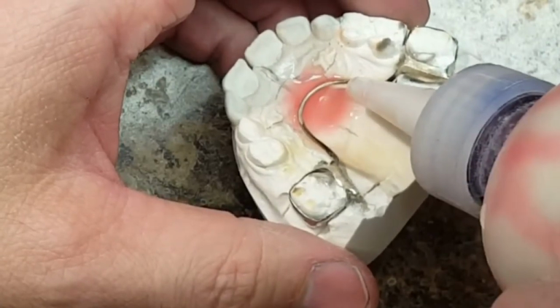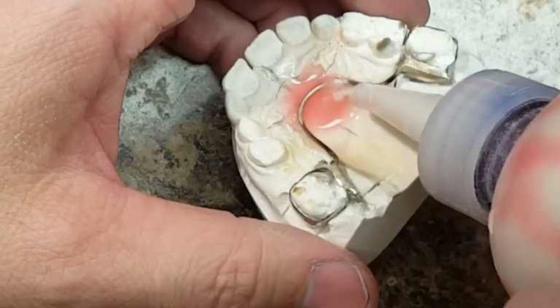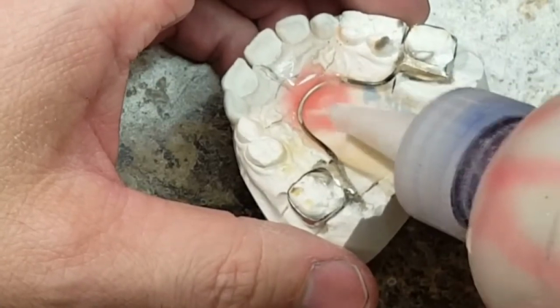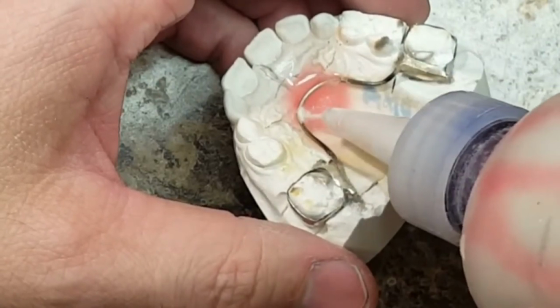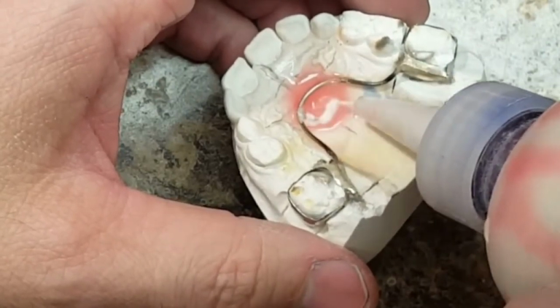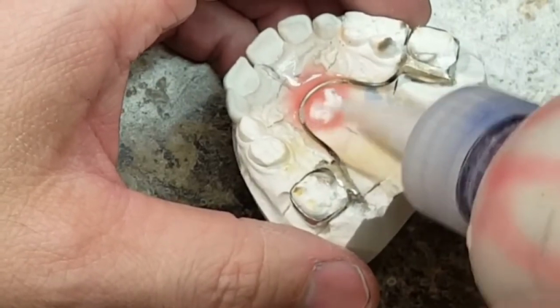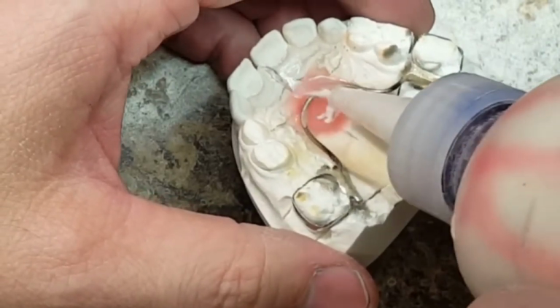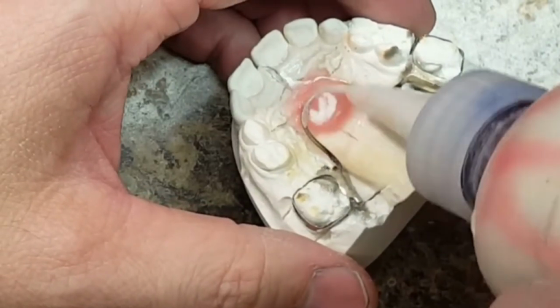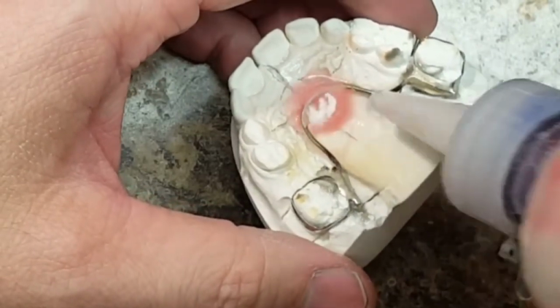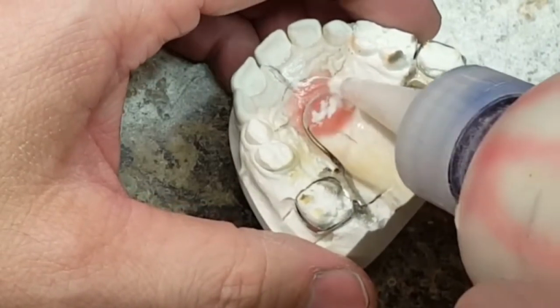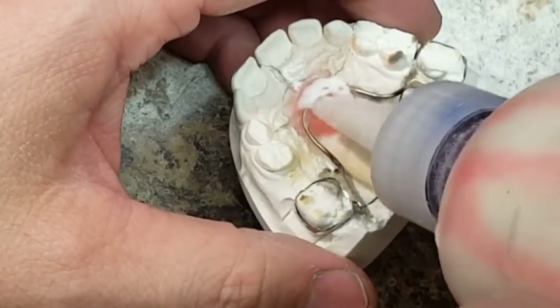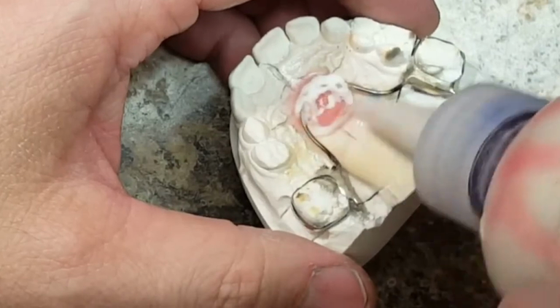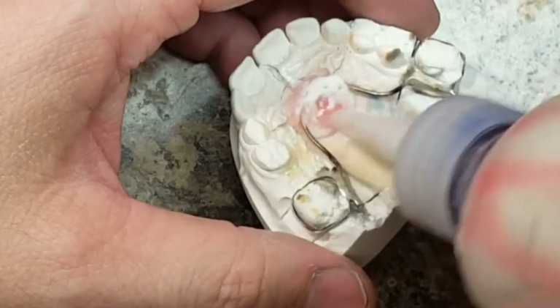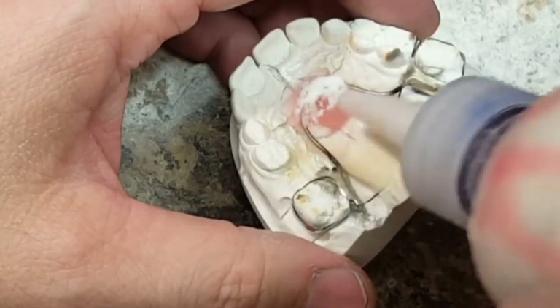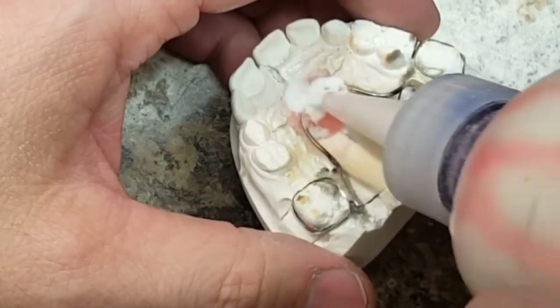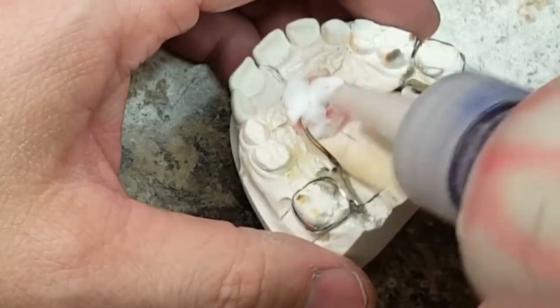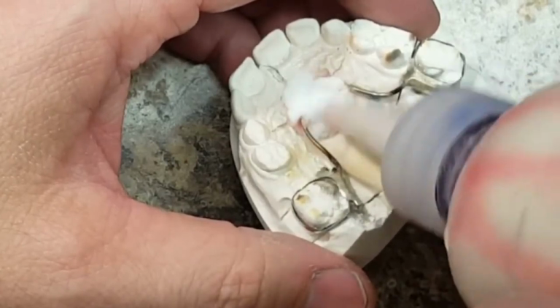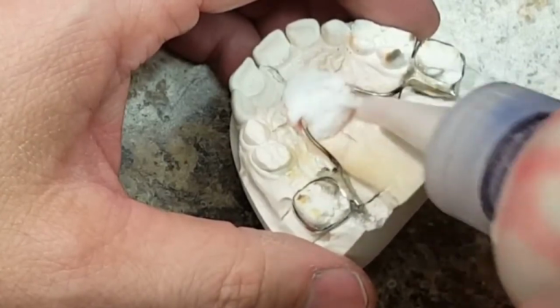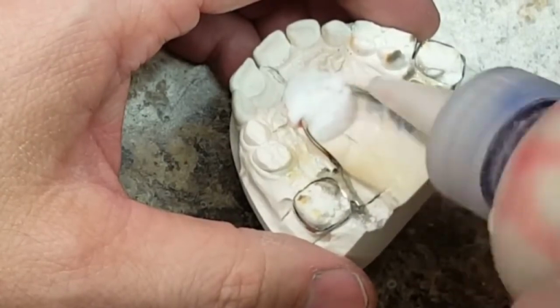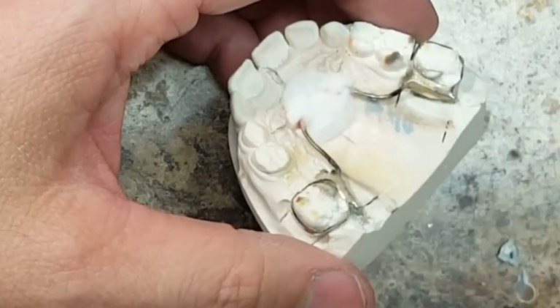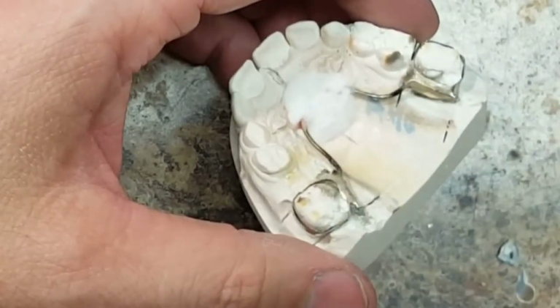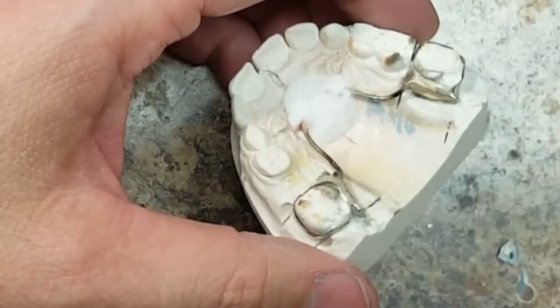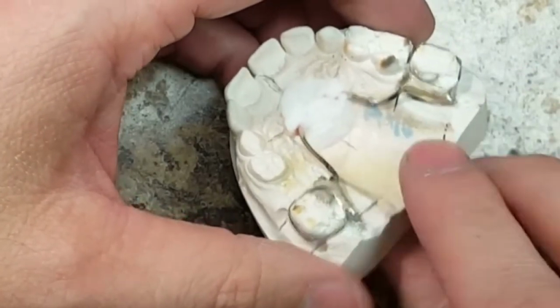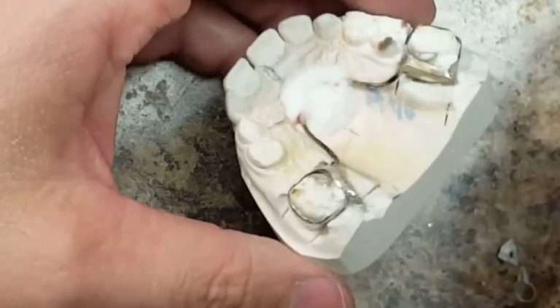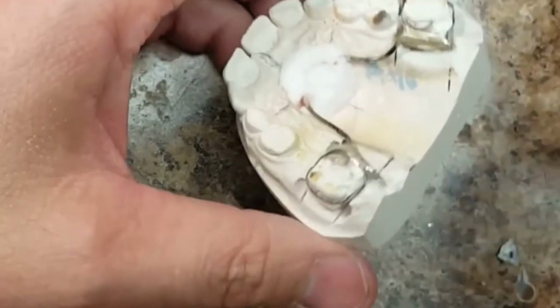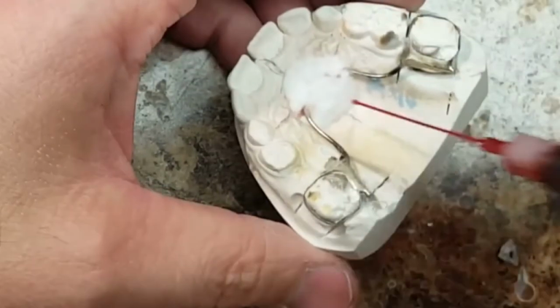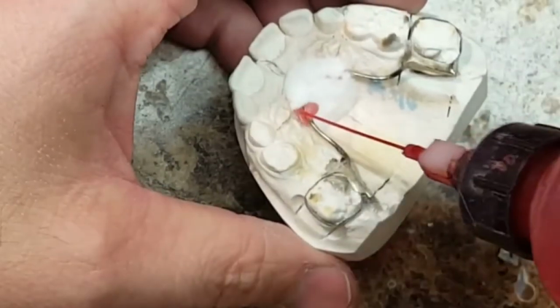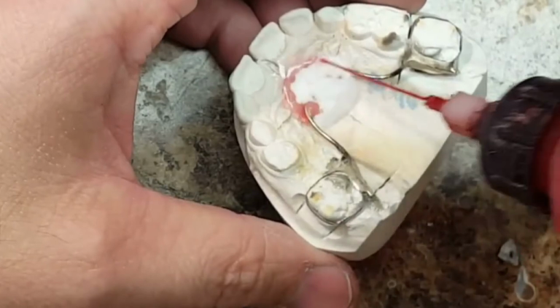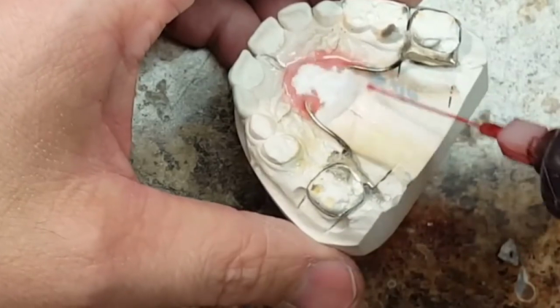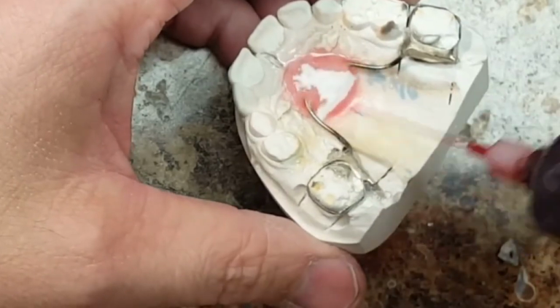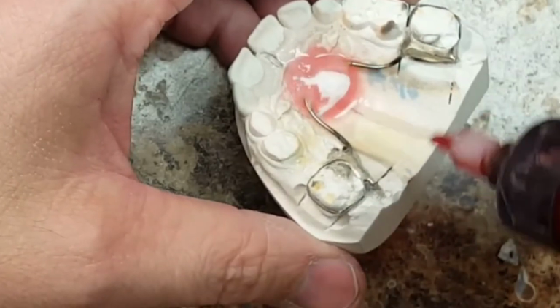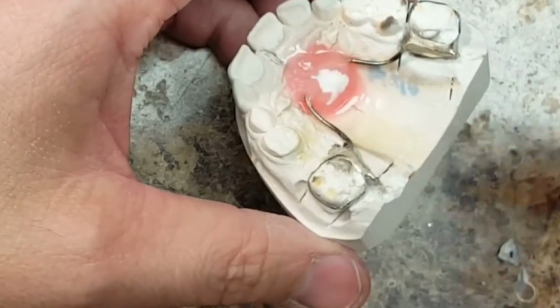Step three: applying the acrylic. This is how I use the salt and pepper method, and you definitely have to make sure that the acrylic is flowing underneath the one millimeter space of wire.